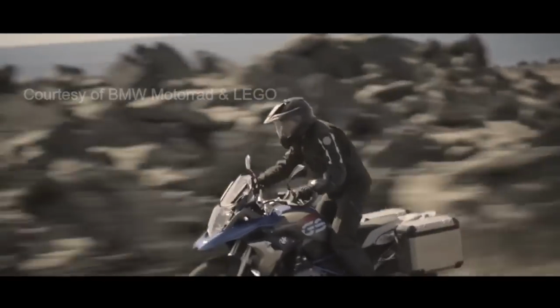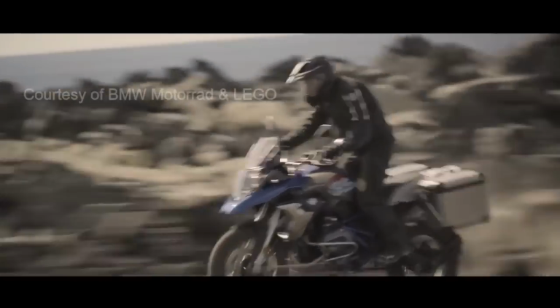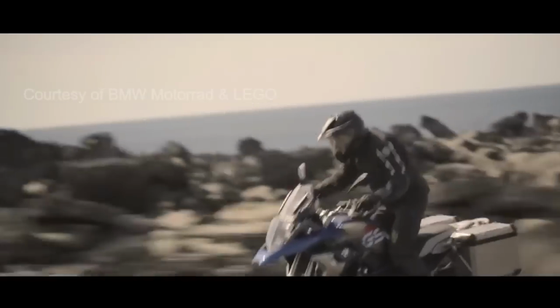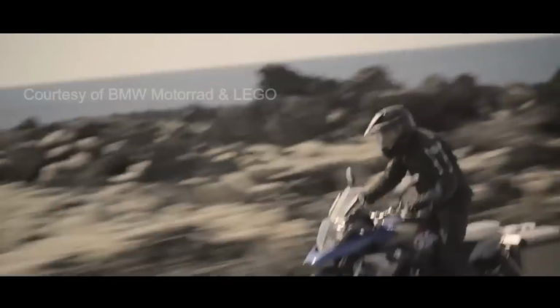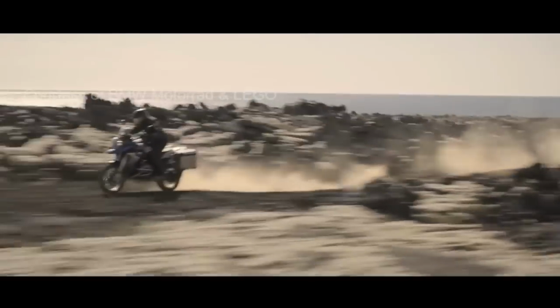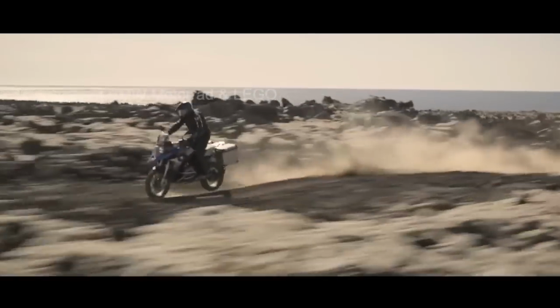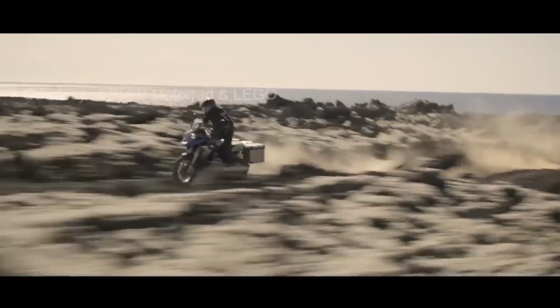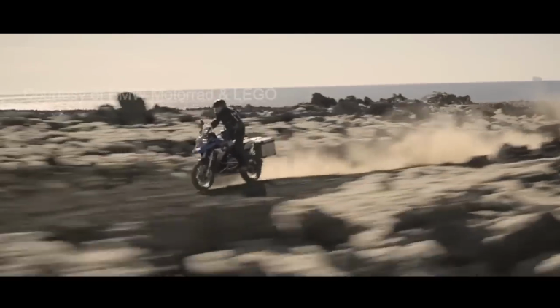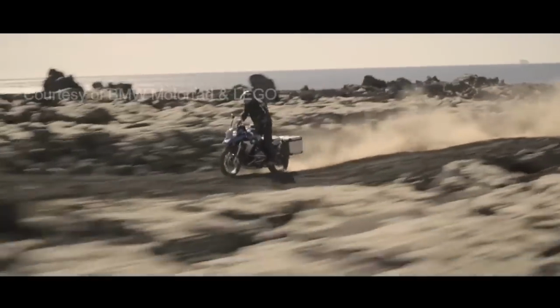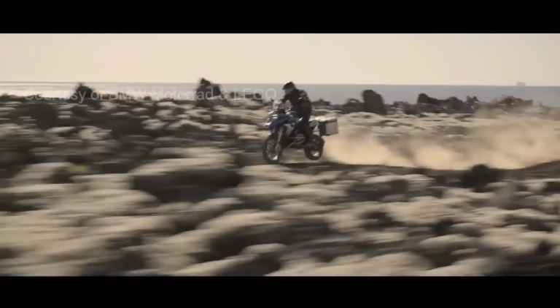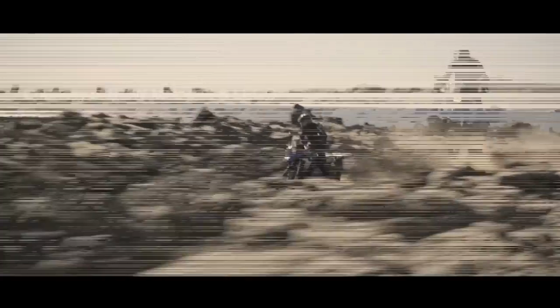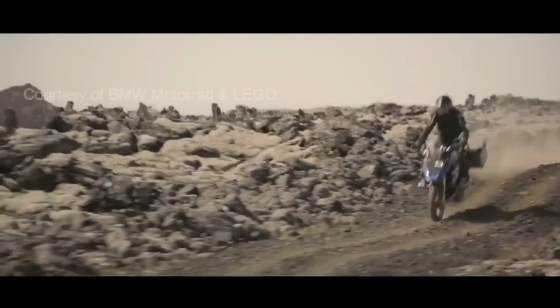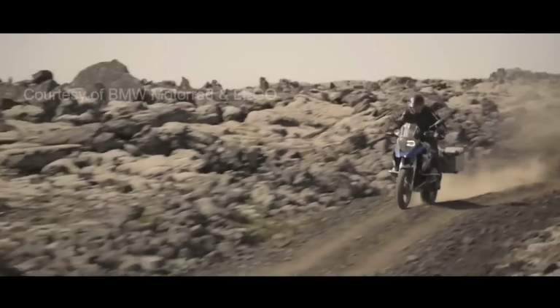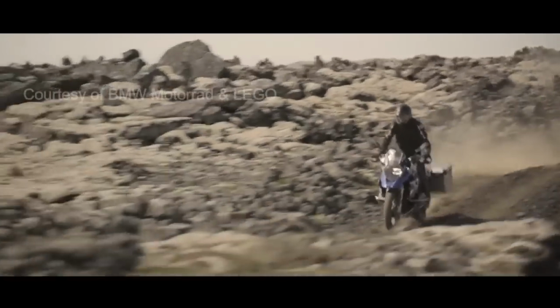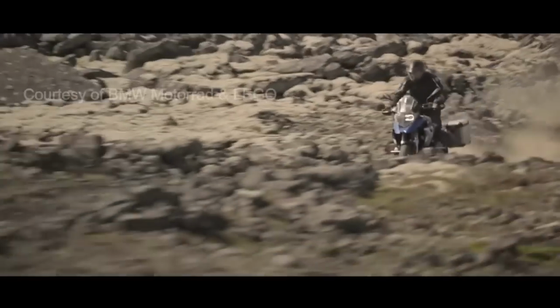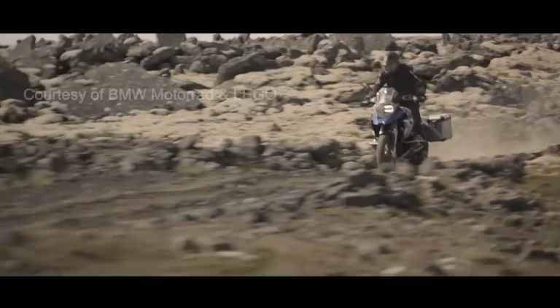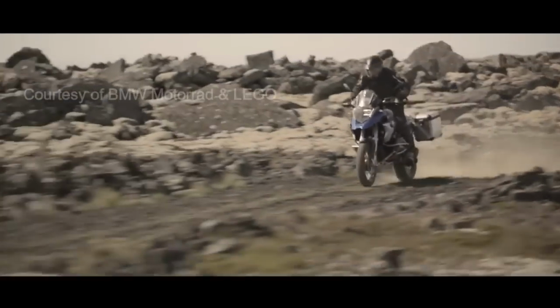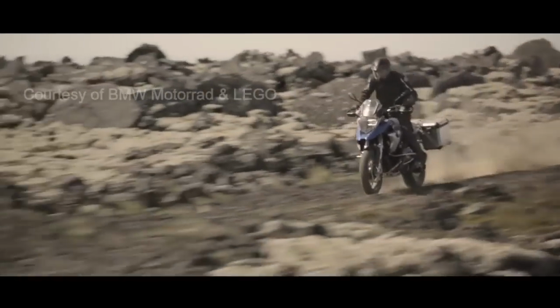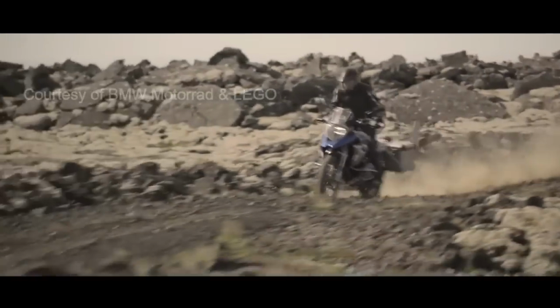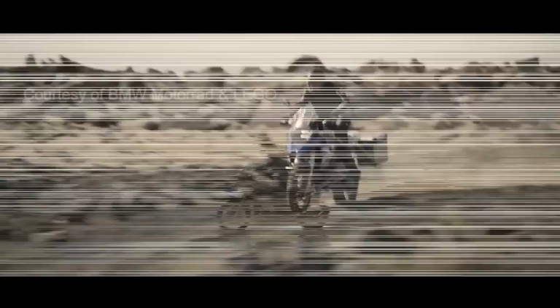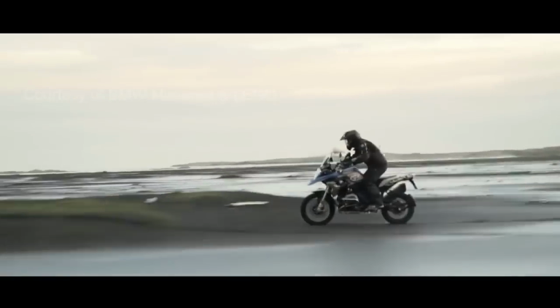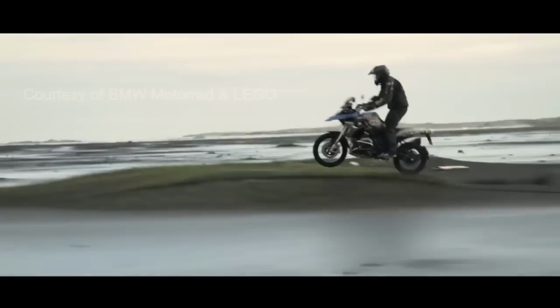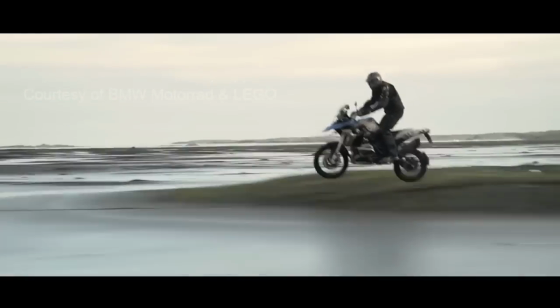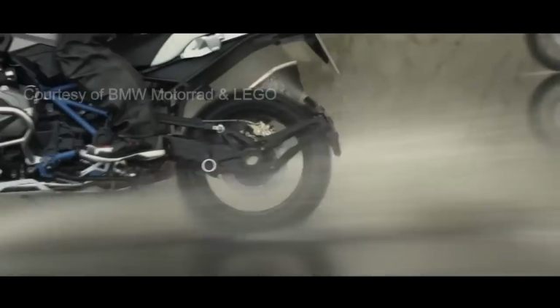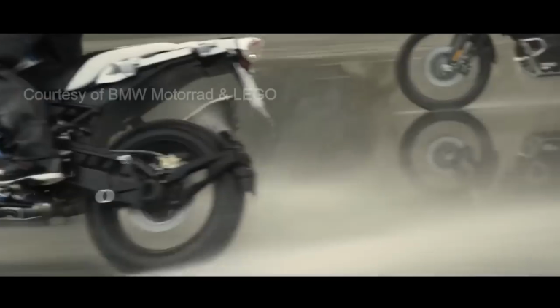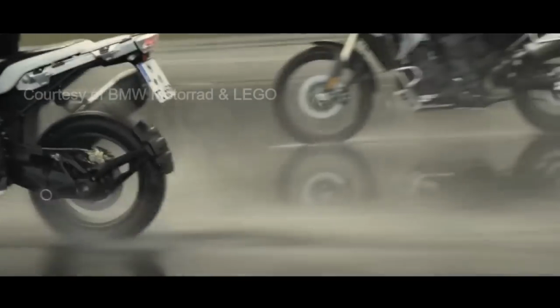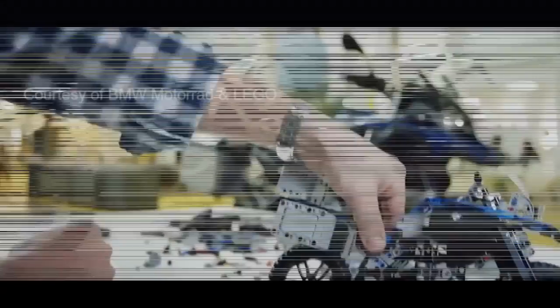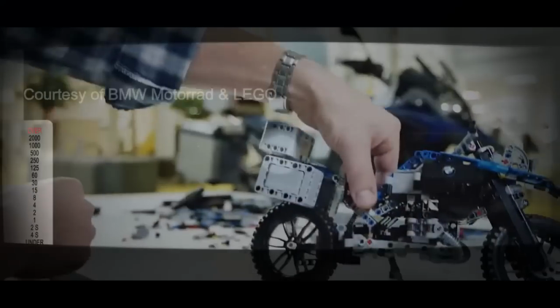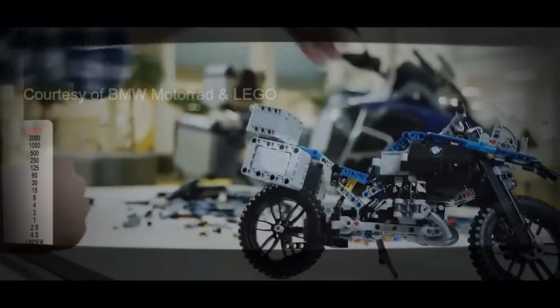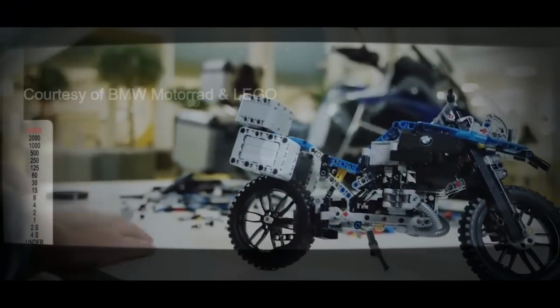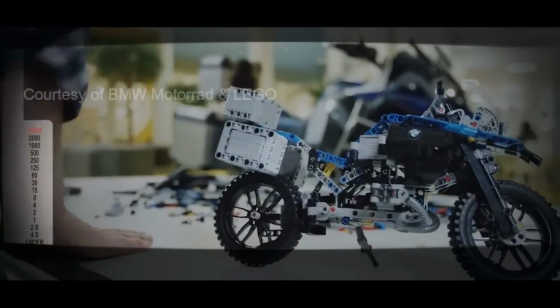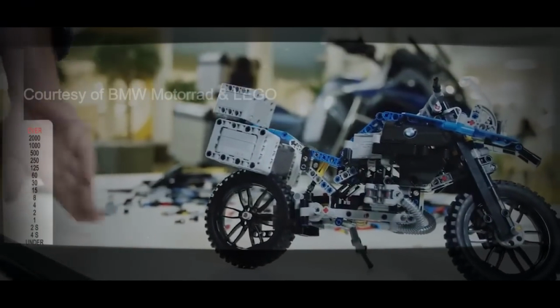This motorcycle is a perfect match with the LEGO Technic family. But it could also be quite interesting to find out how the best motorcycle would look and function if we removed all limits.